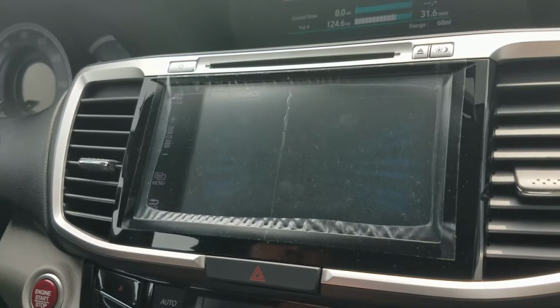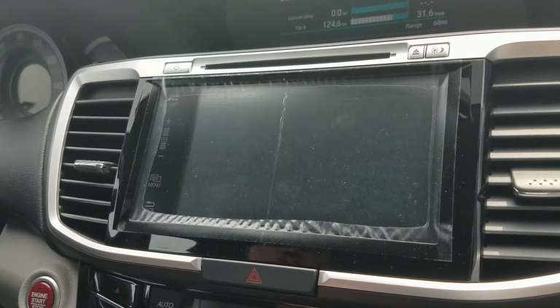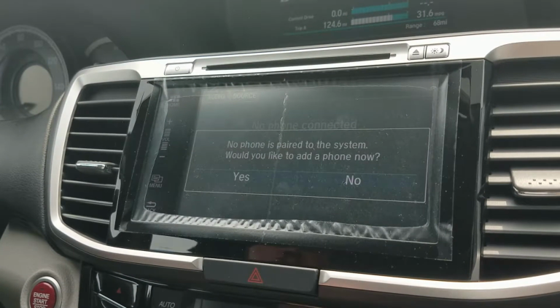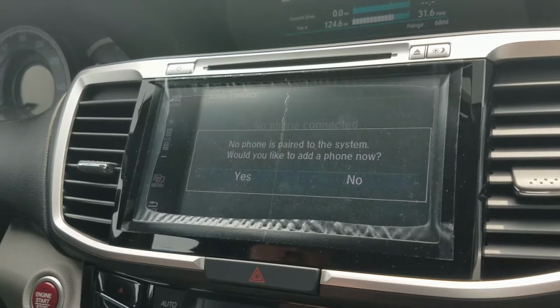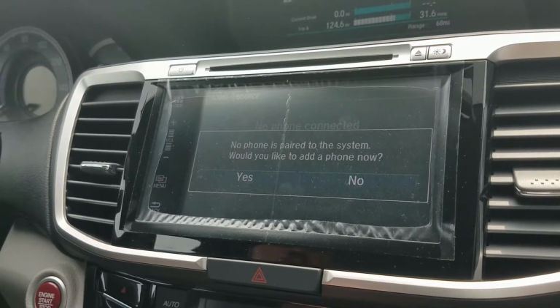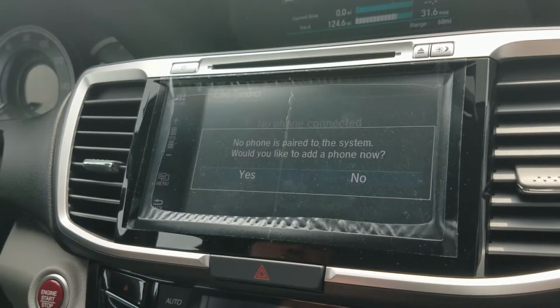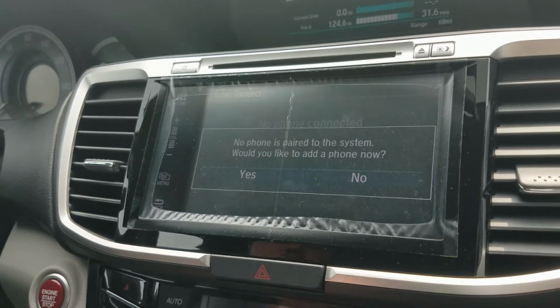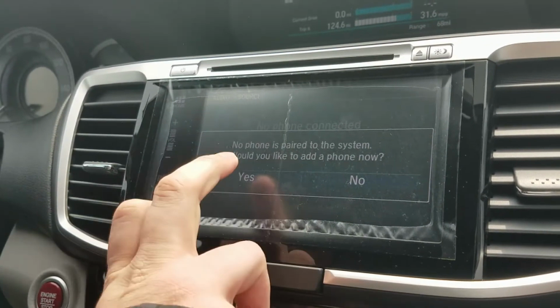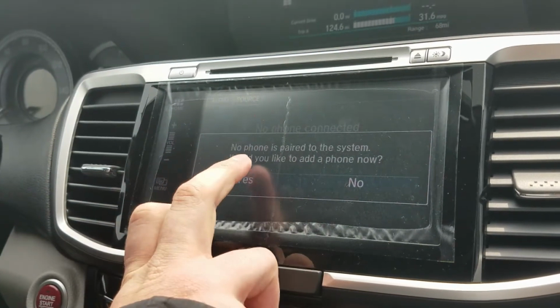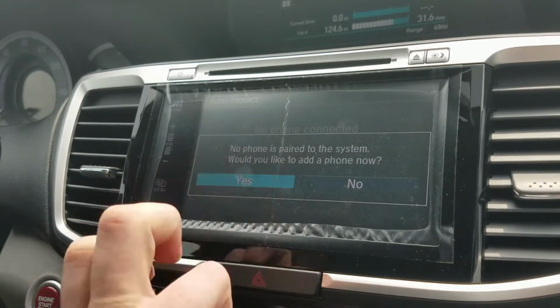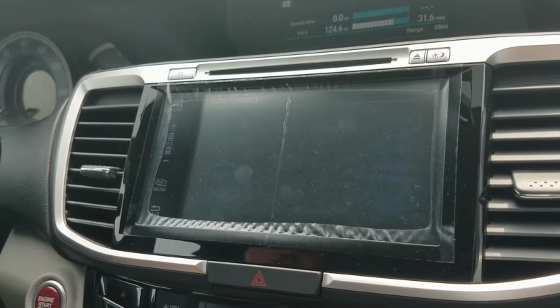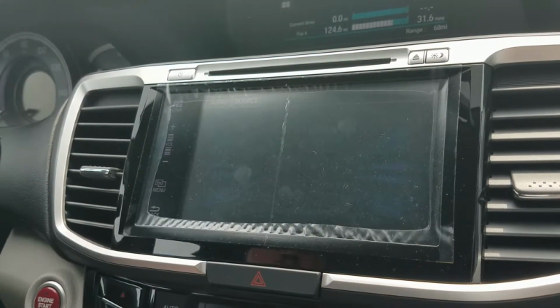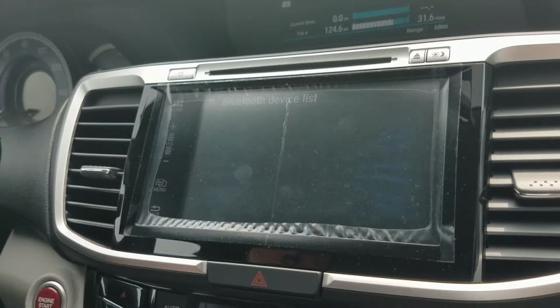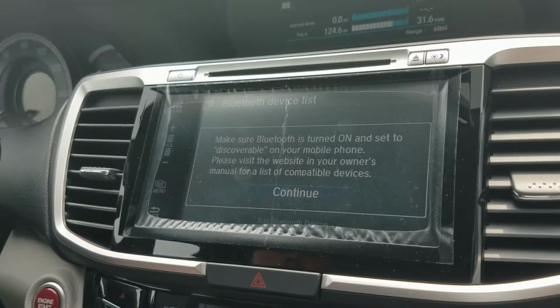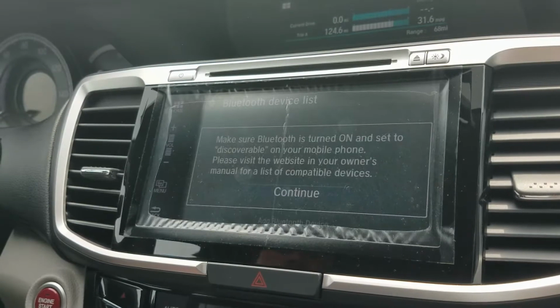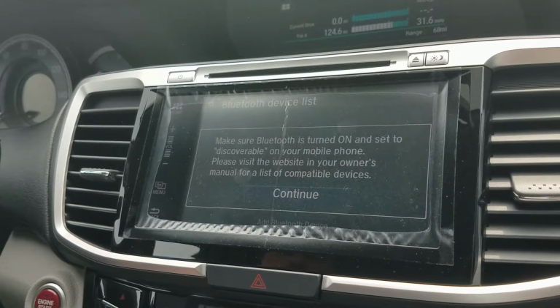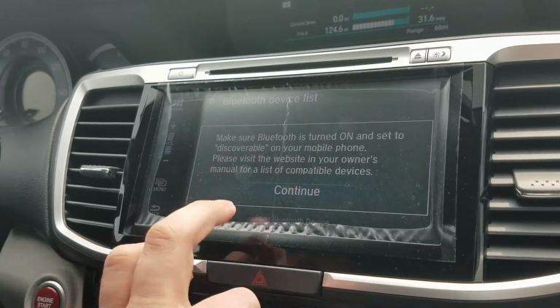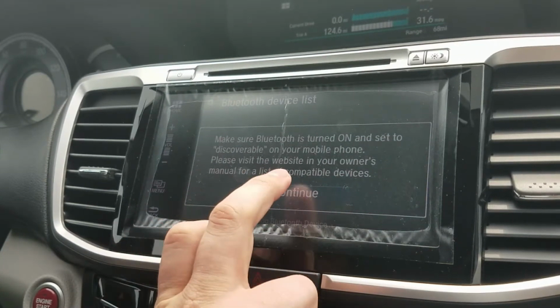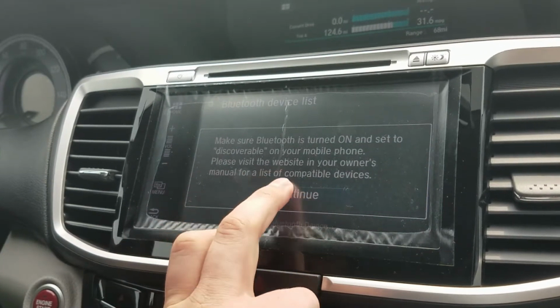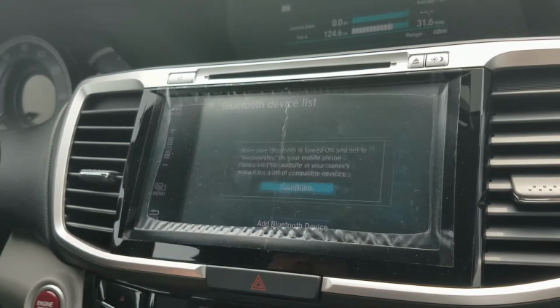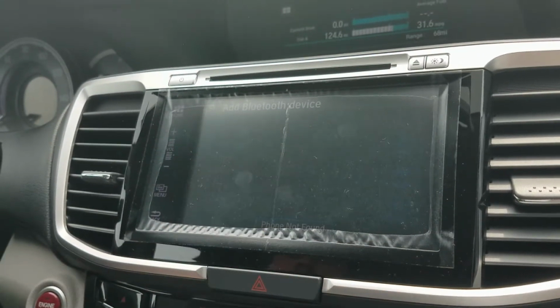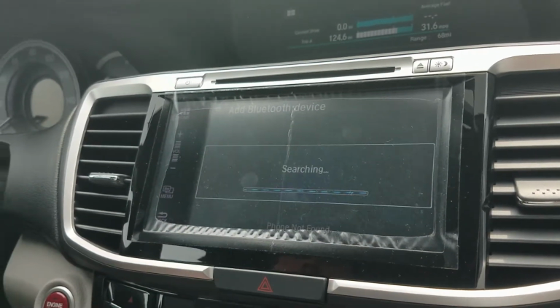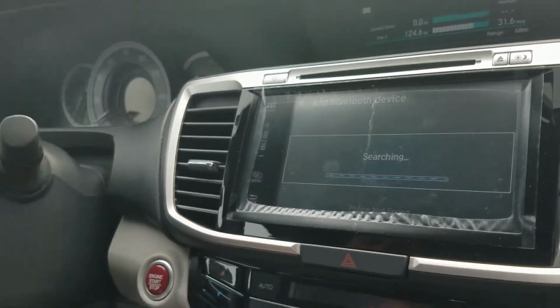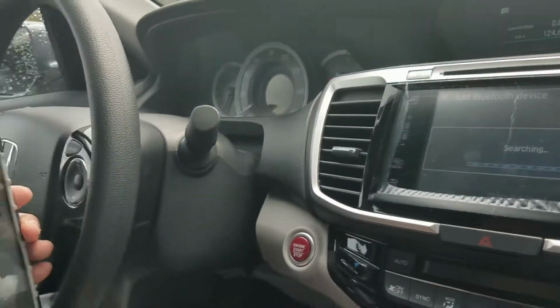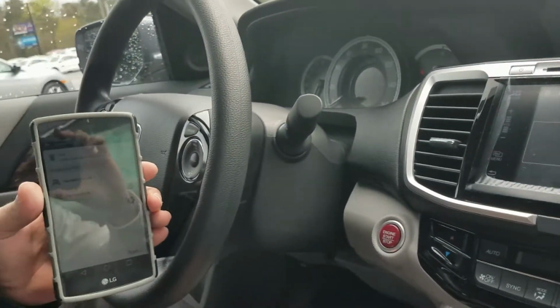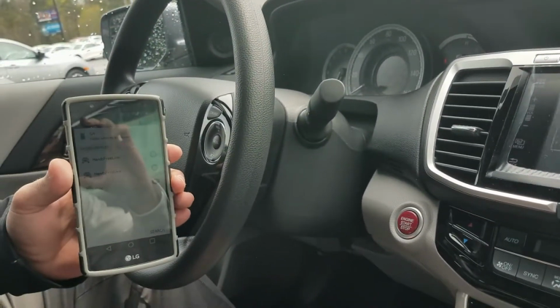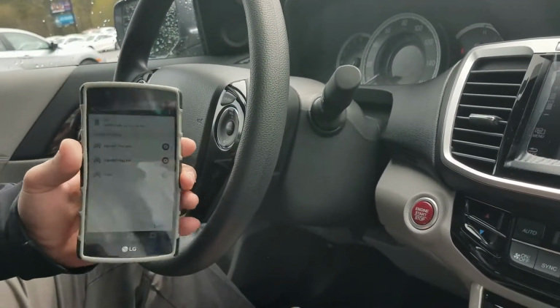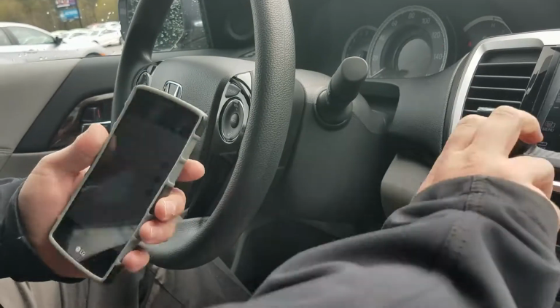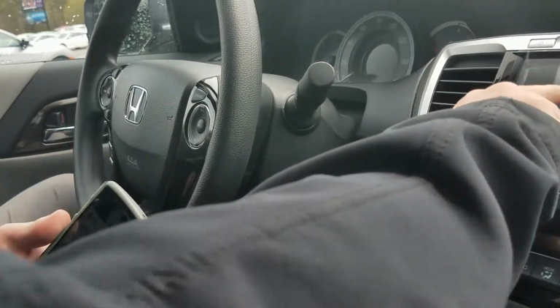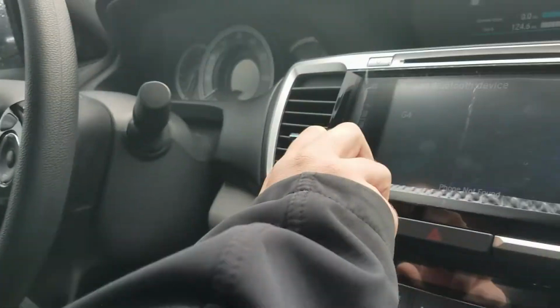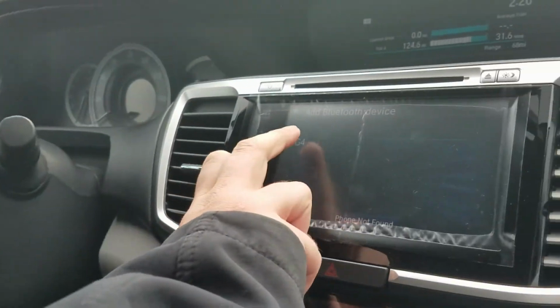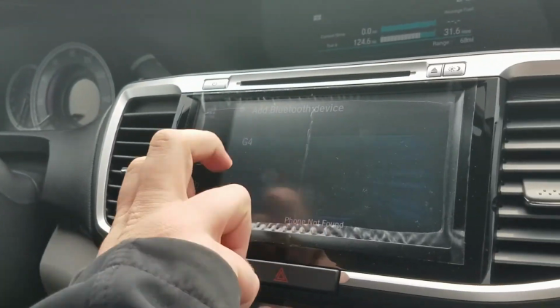From phone, it's going to ask you, would you like to pair a system? Absolutely. Now, make sure when you hit continue that your phone is set to discoverable, and look, boom, there it is right there.